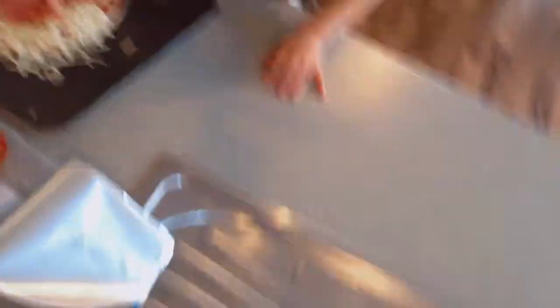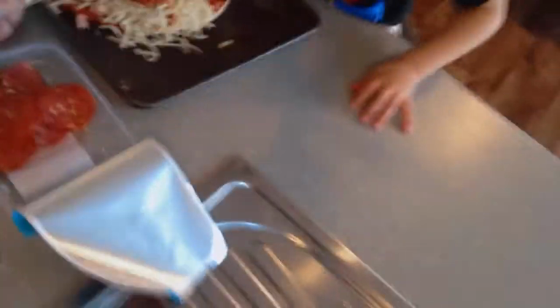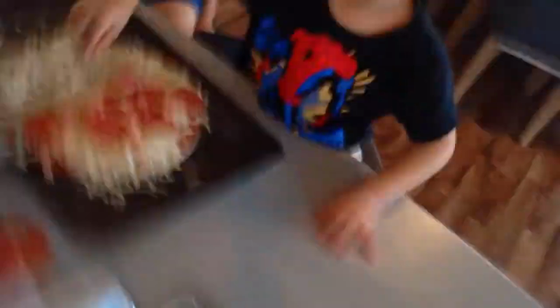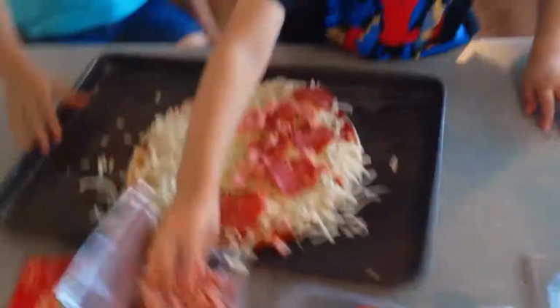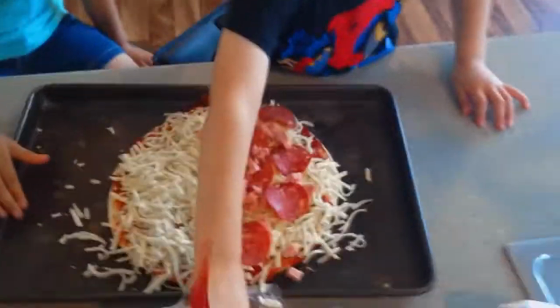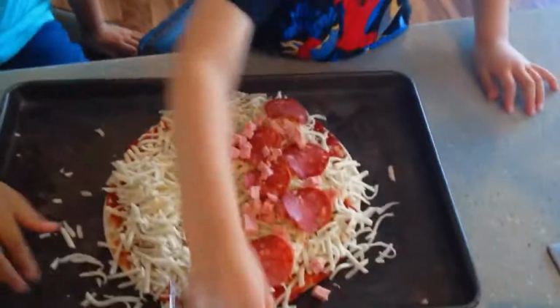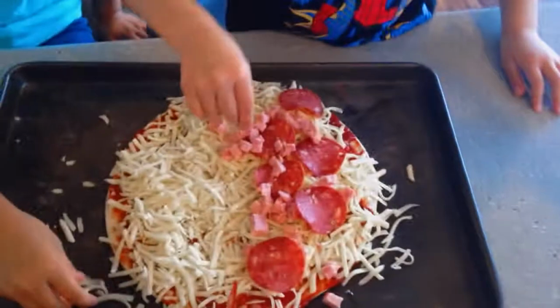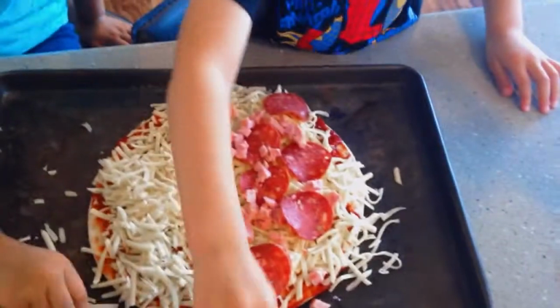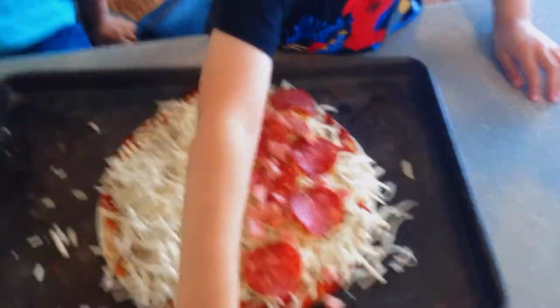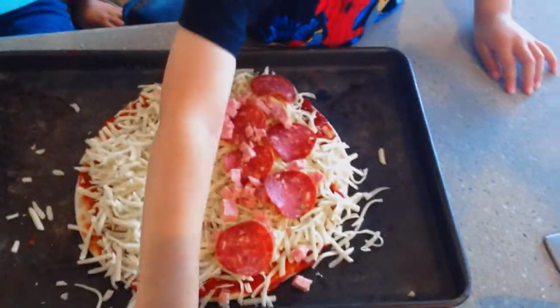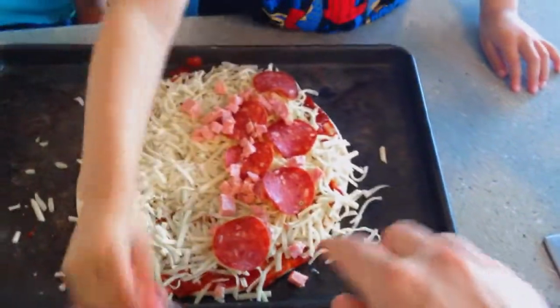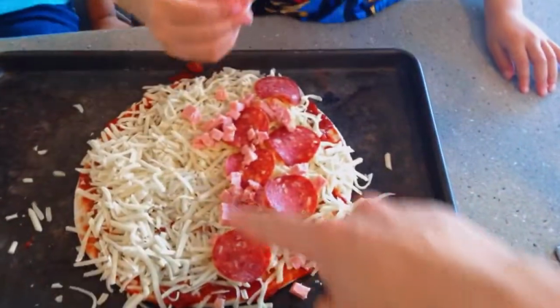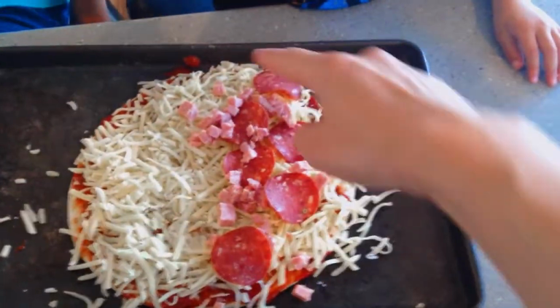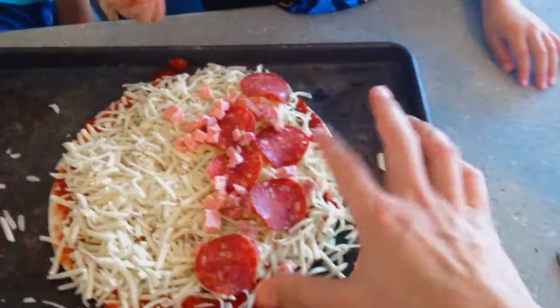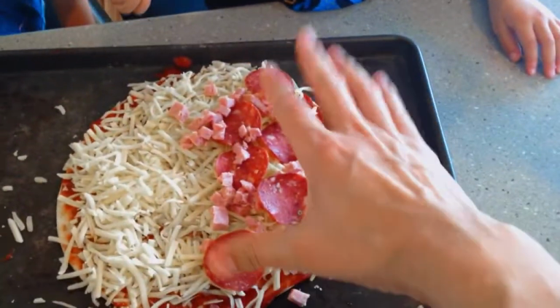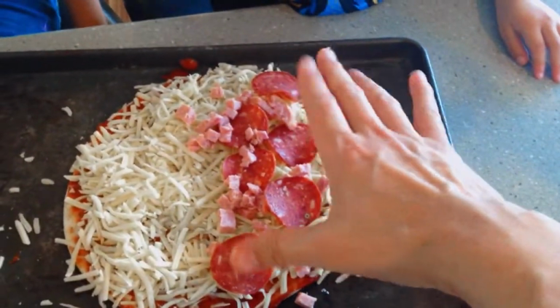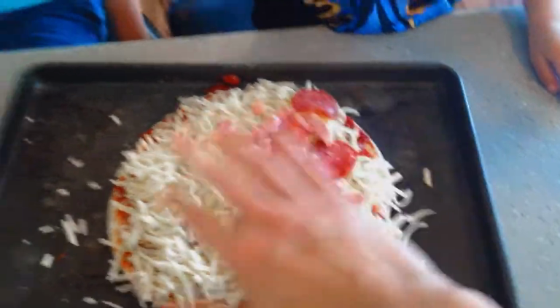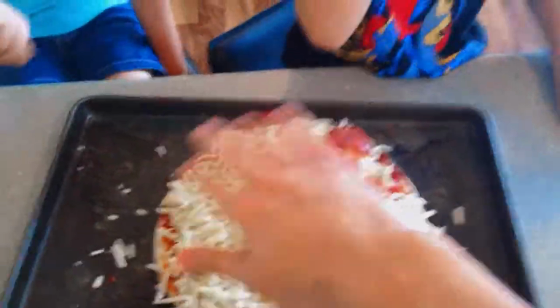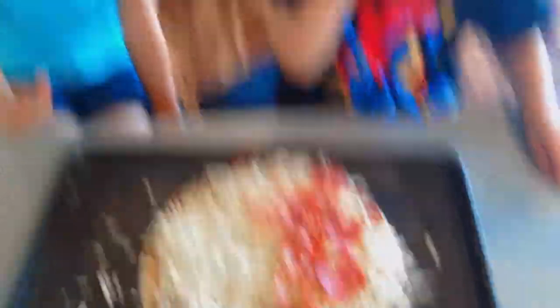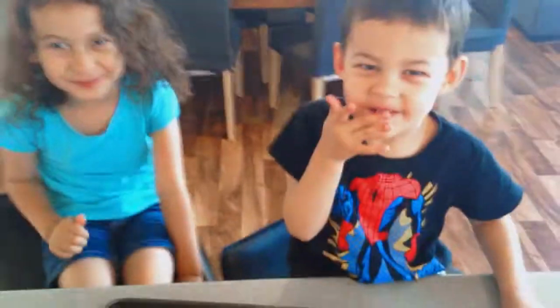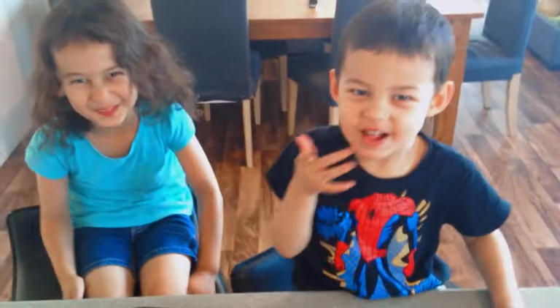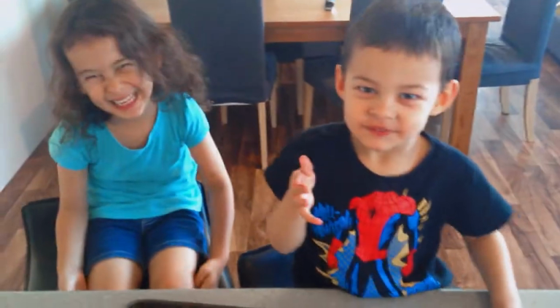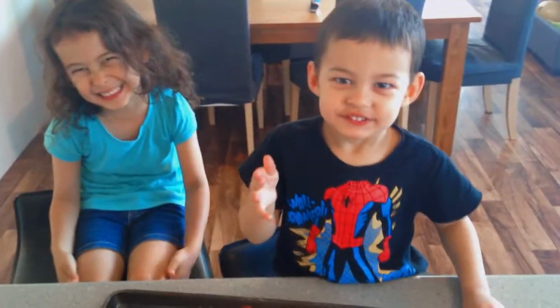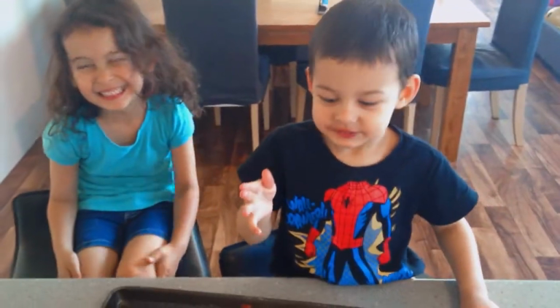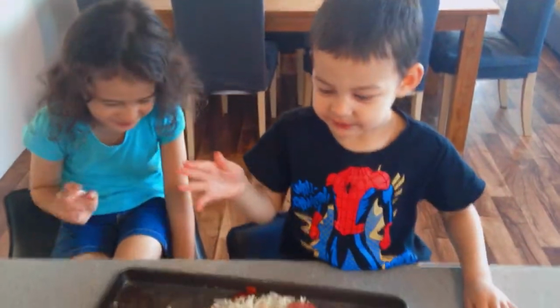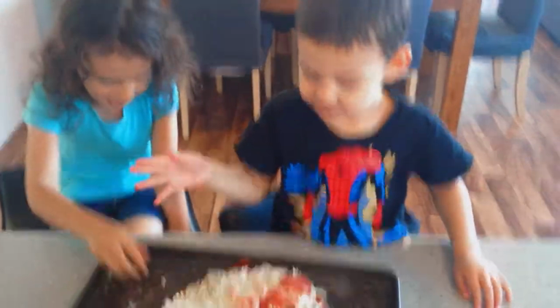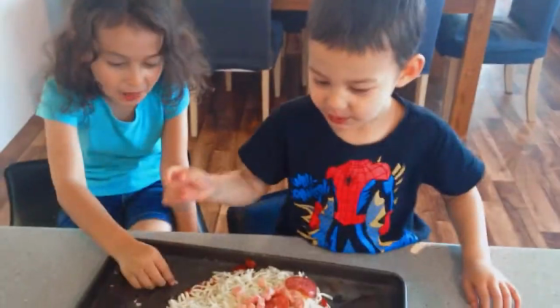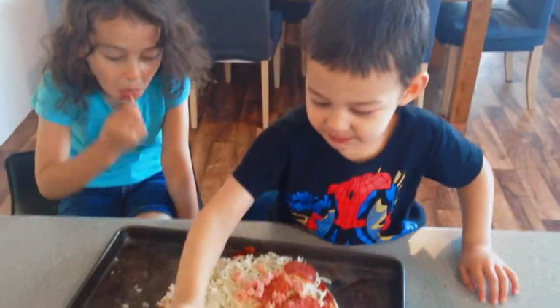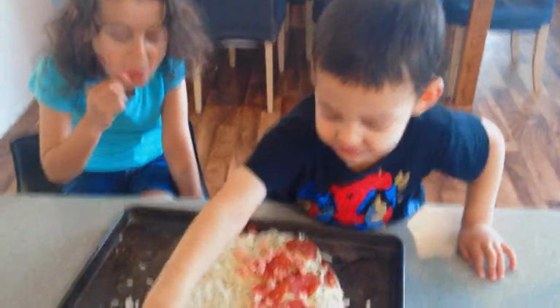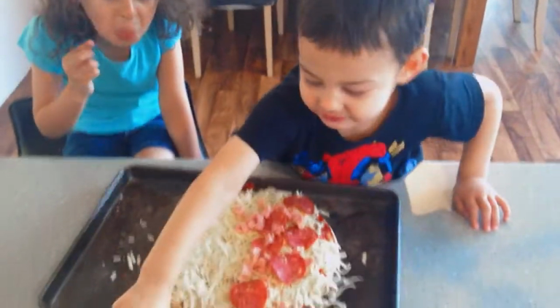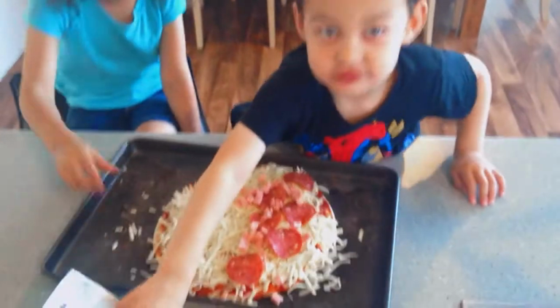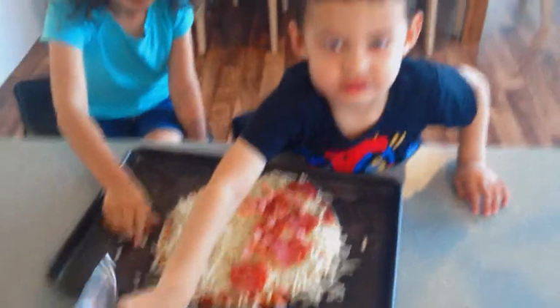Jay's half is the meat one and then Zari just likes hers with the cheese. So we'll cook them now and then we'll come back after we've got them all nice and cooked.